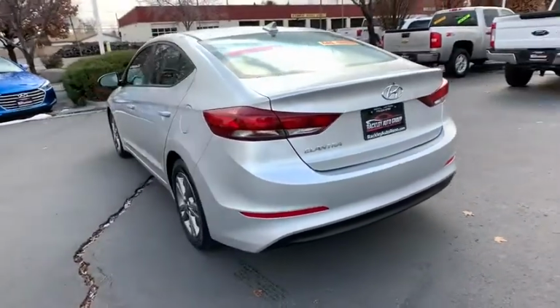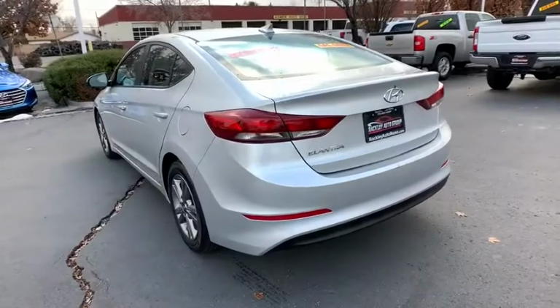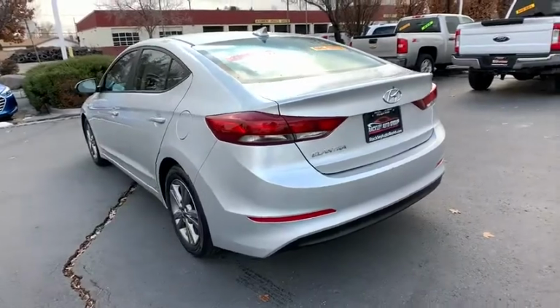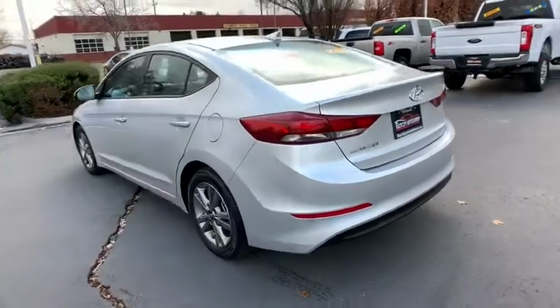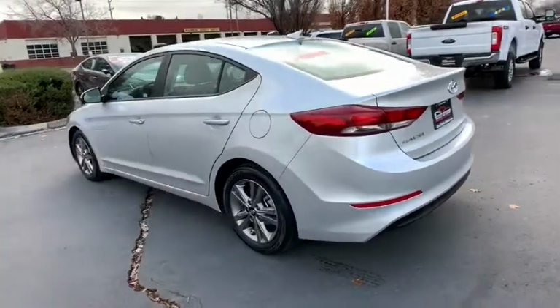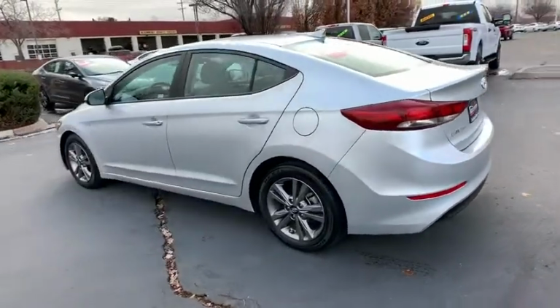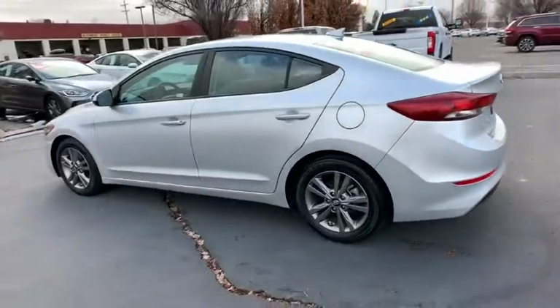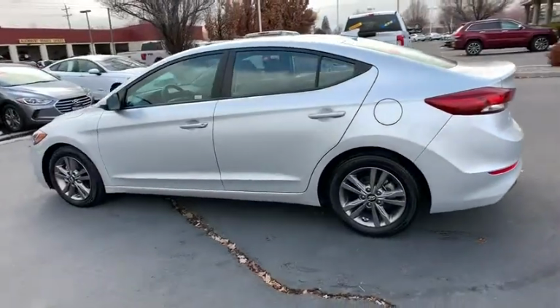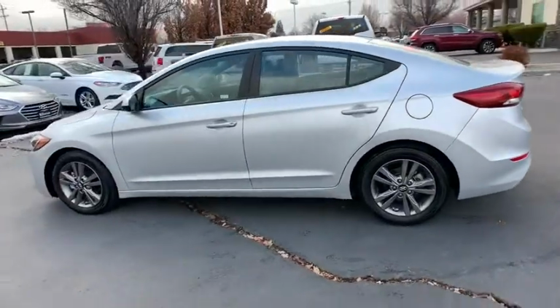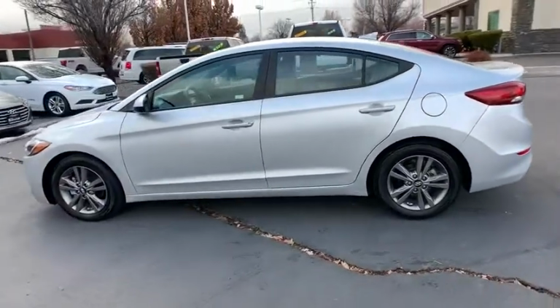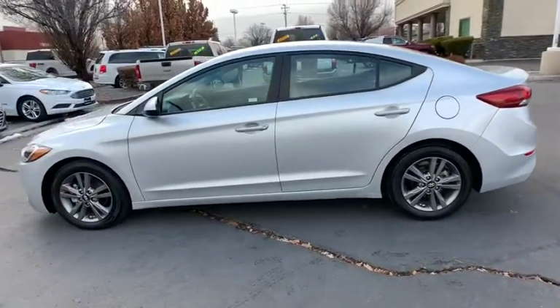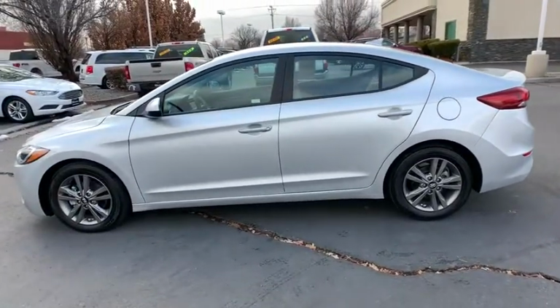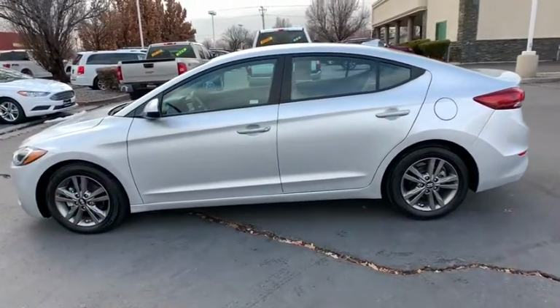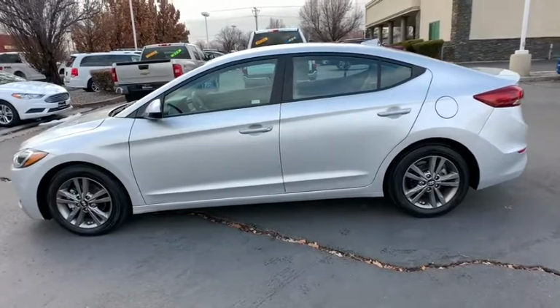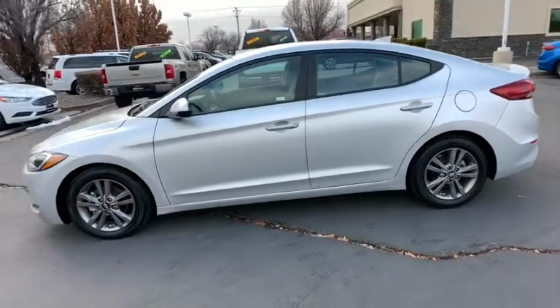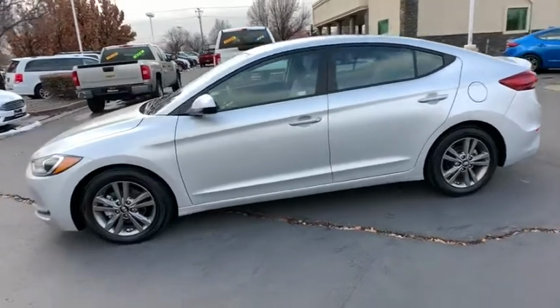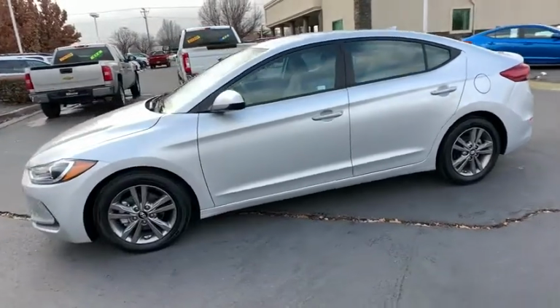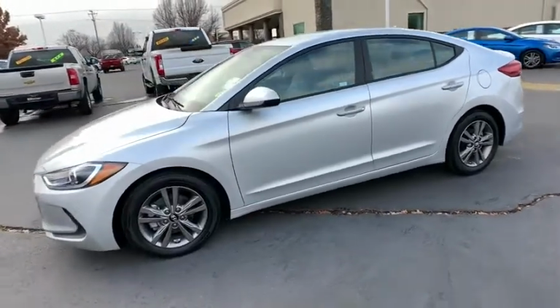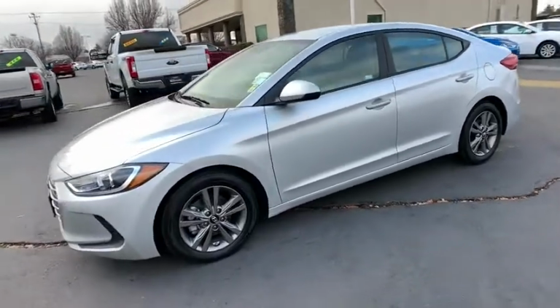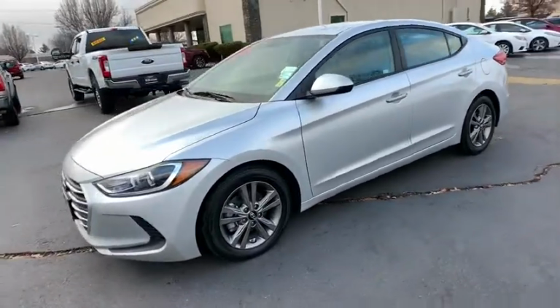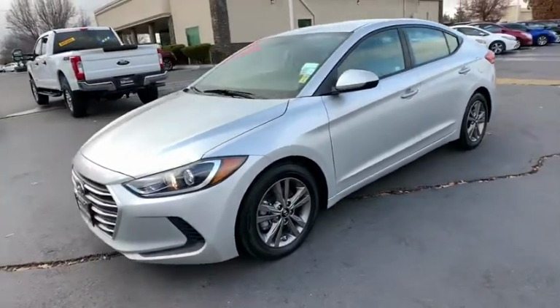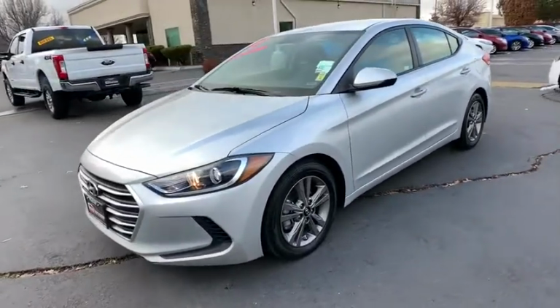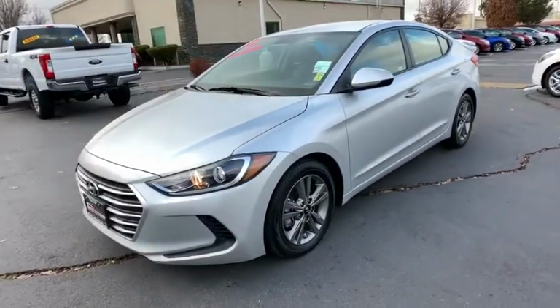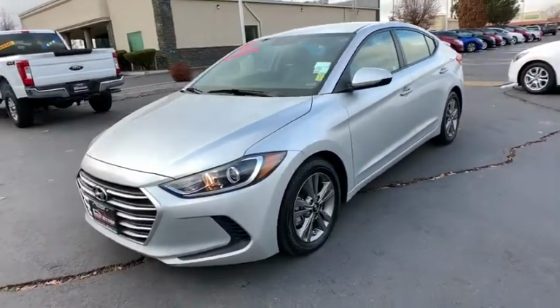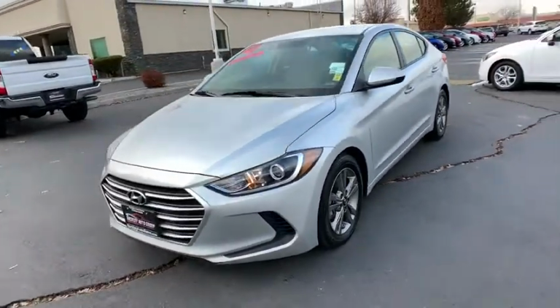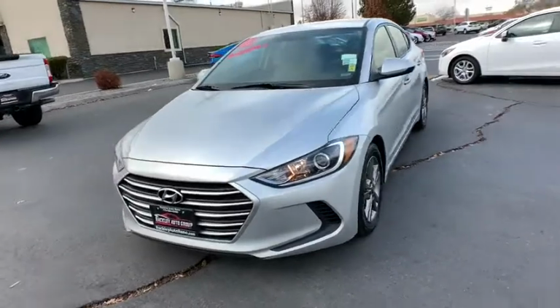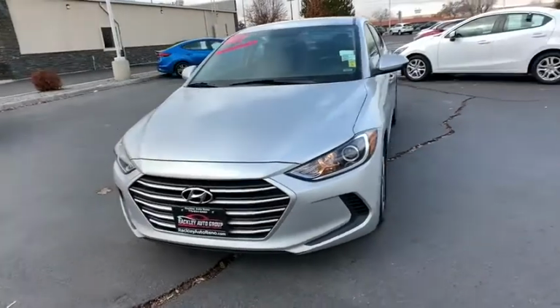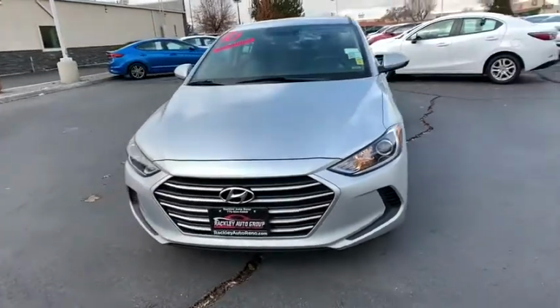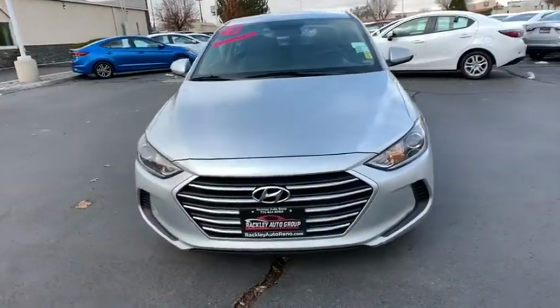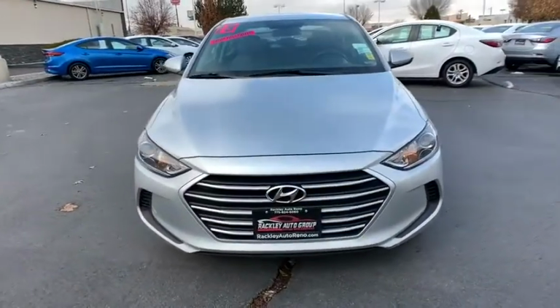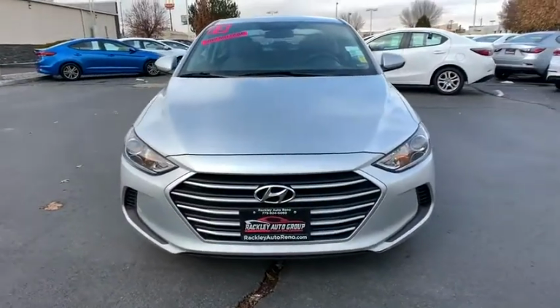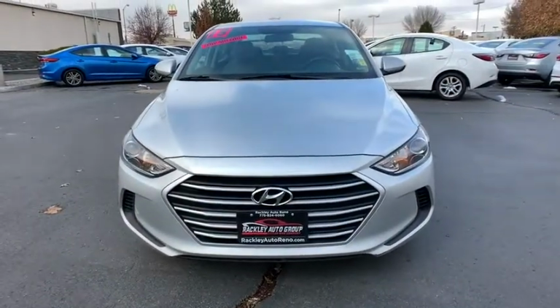This vehicle has less than 40,000 miles. Here are some of this vehicle's great options: backup camera, front wheel drive, outside temperature gauge, day and night rear view mirror, body color door handles, four-piece floor mat set.